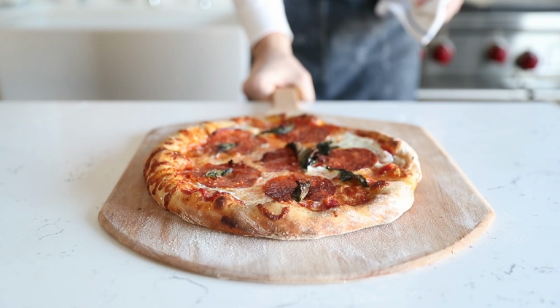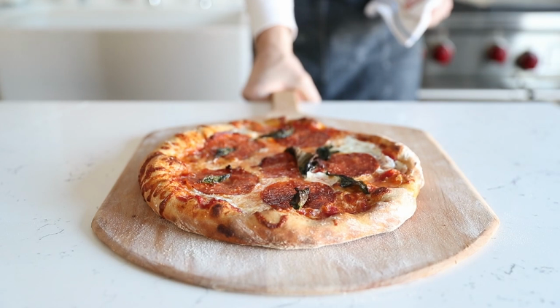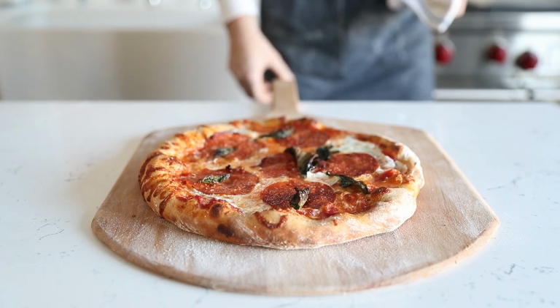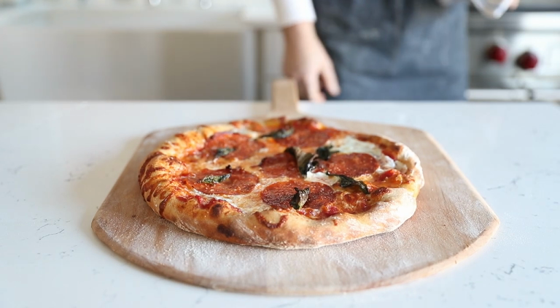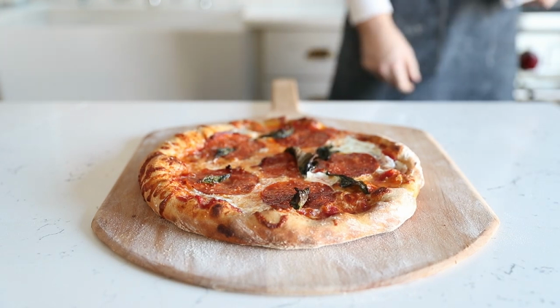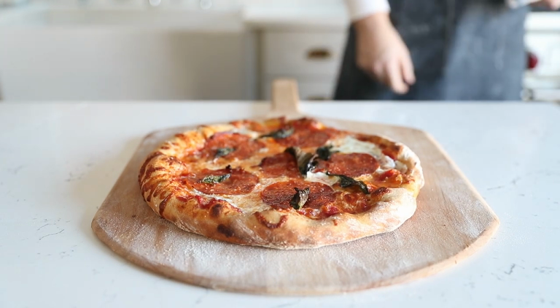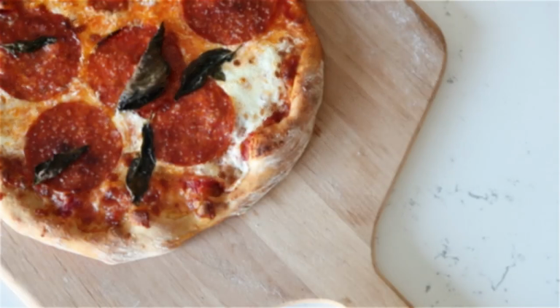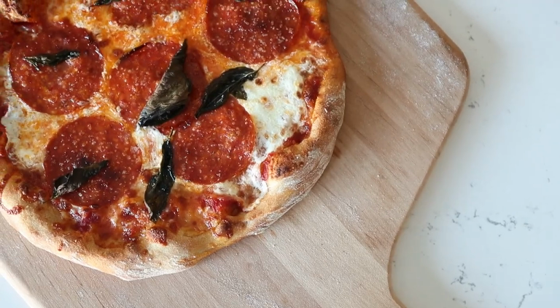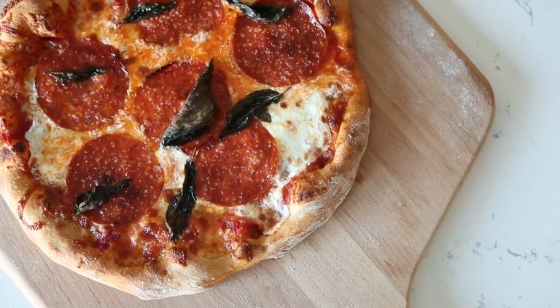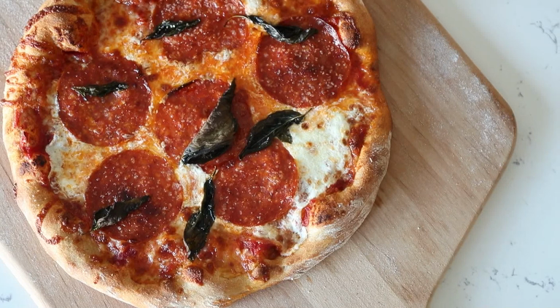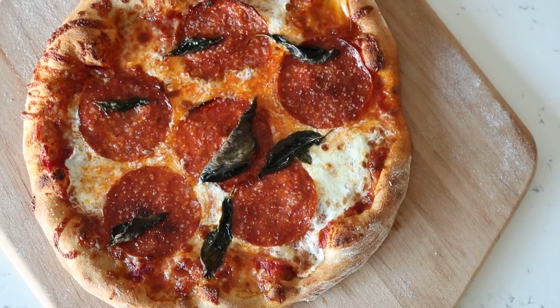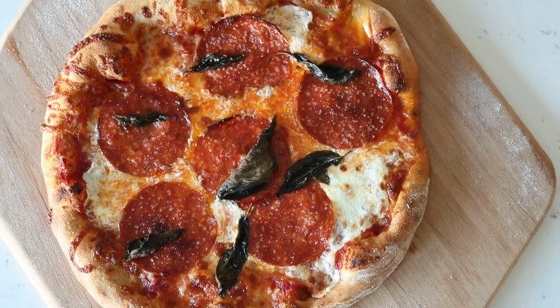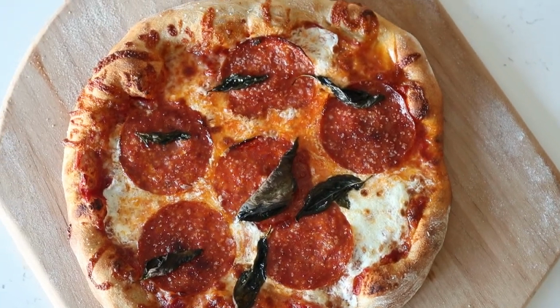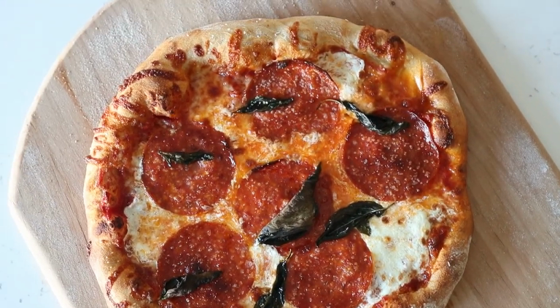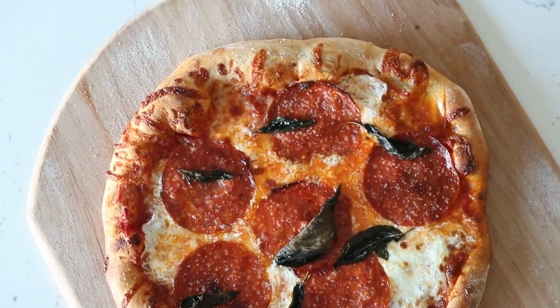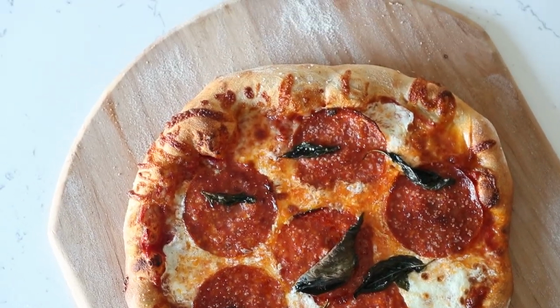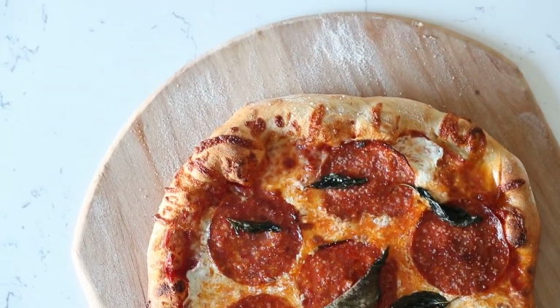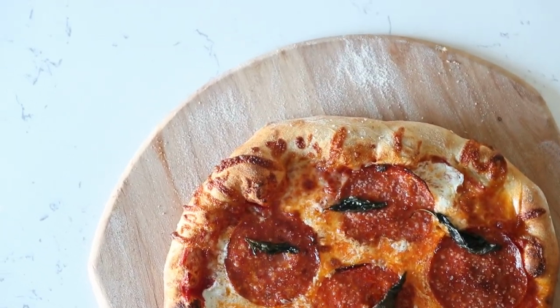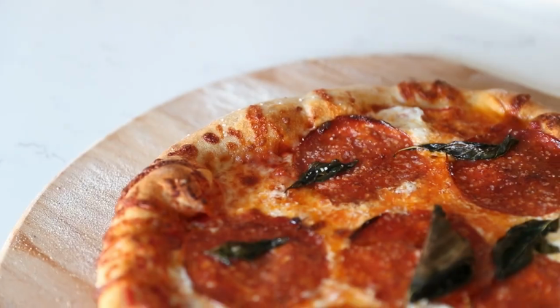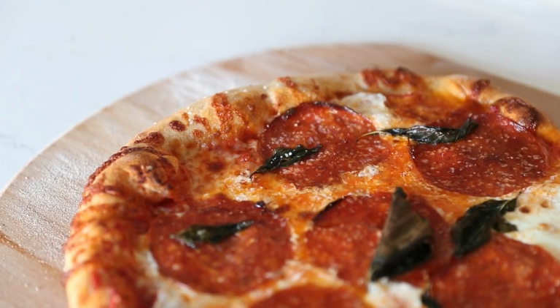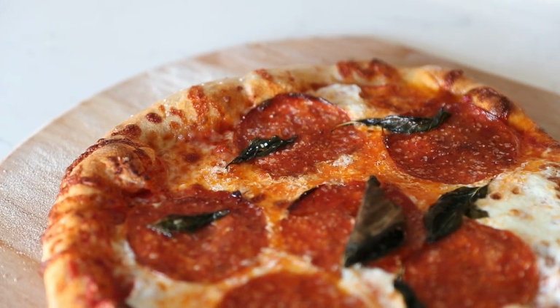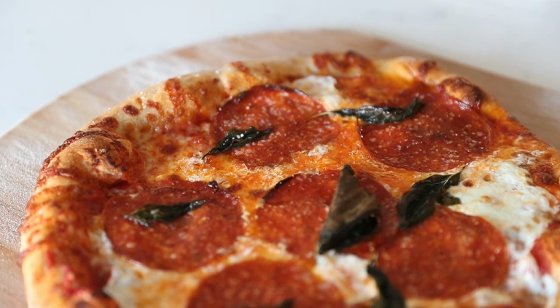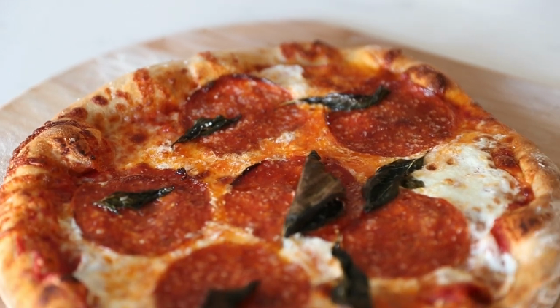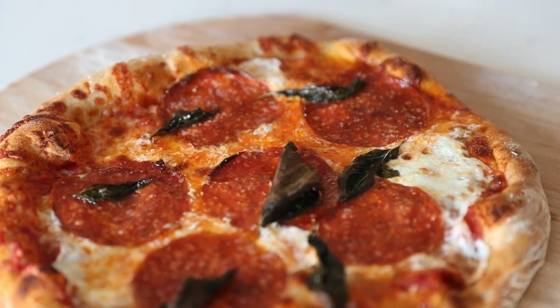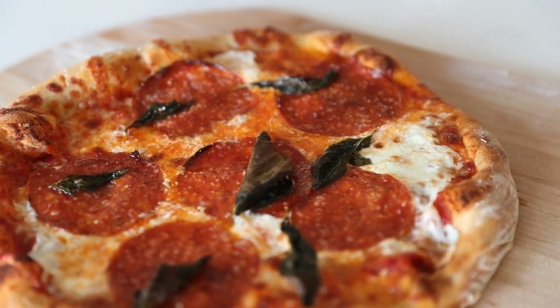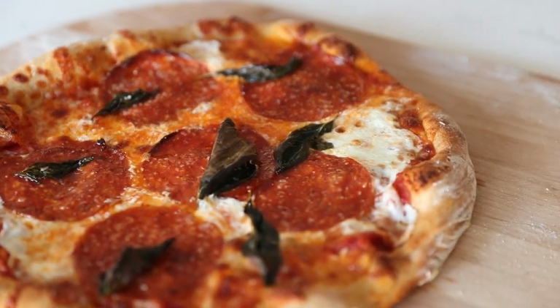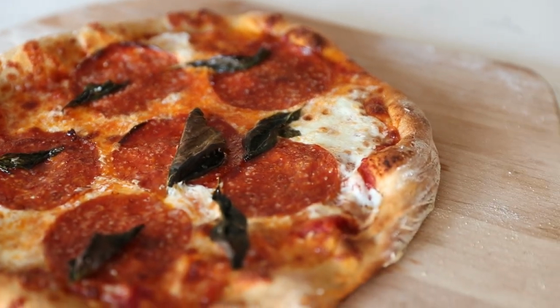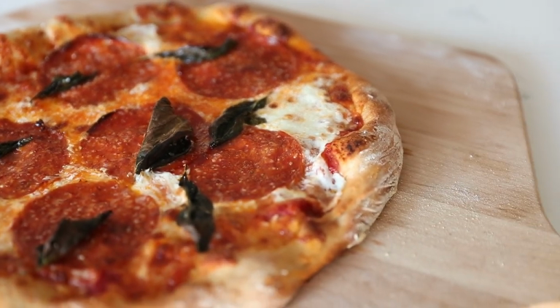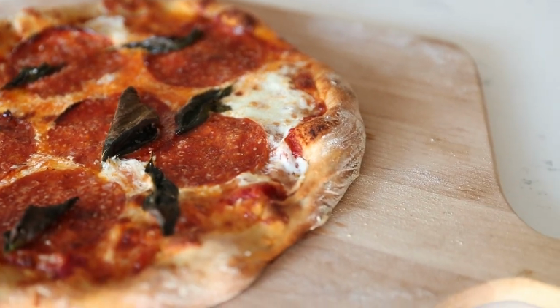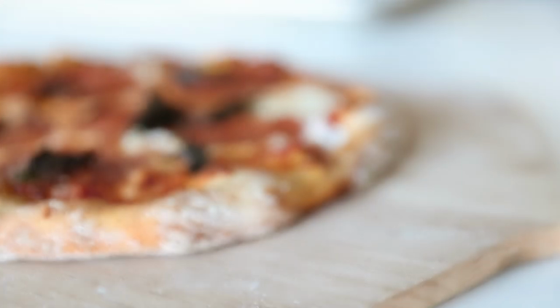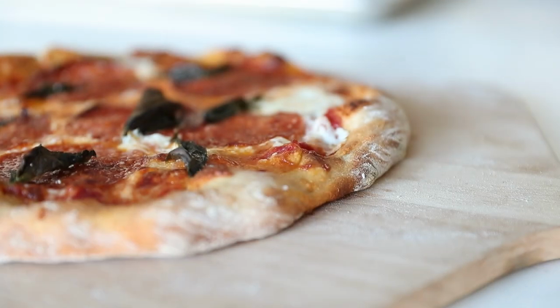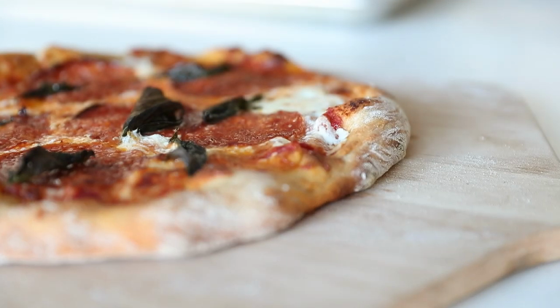Just like you can see here — this is absolute perfection. You've literally made a pizza that looks like it came out of a restaurant. The cheese is melty, the basil is crisp, it looks amazing. And the crust is probably my favorite part of this entire thing, as it should be for any pizza.